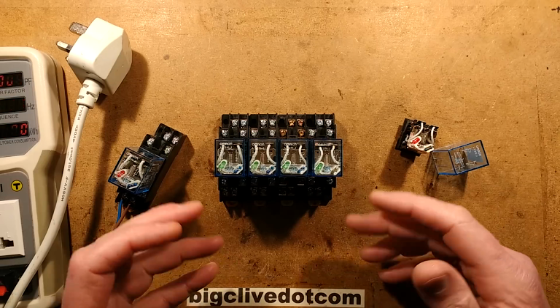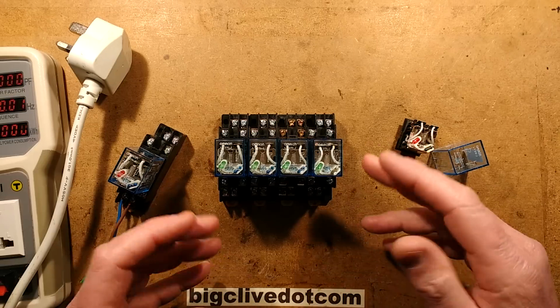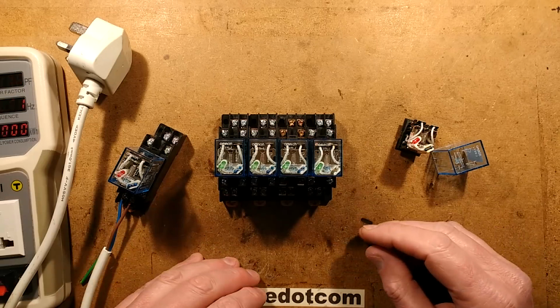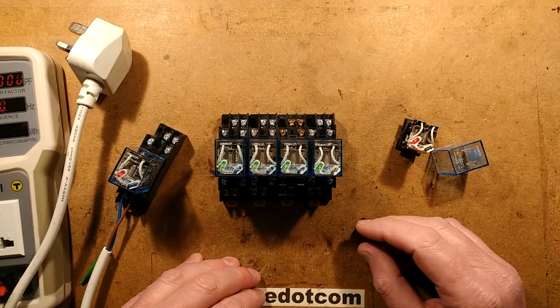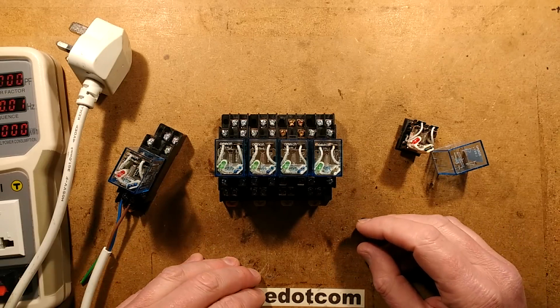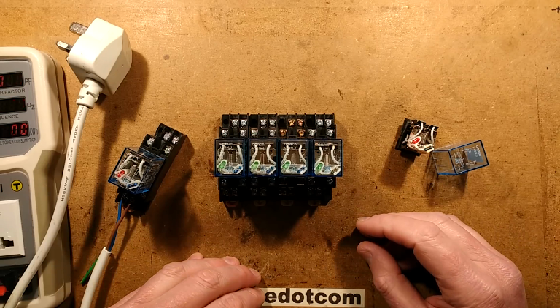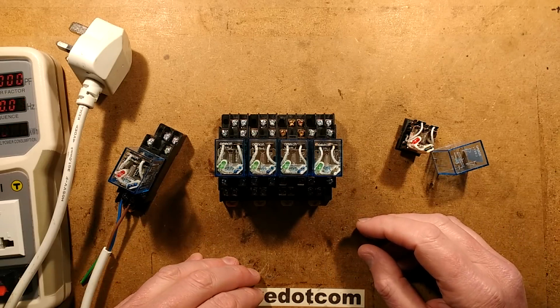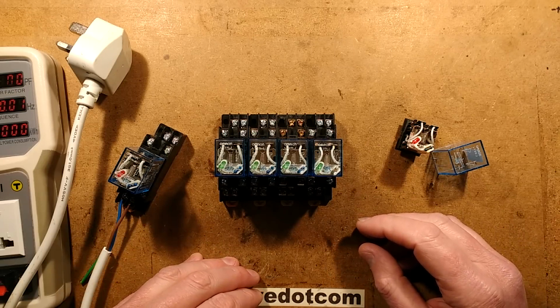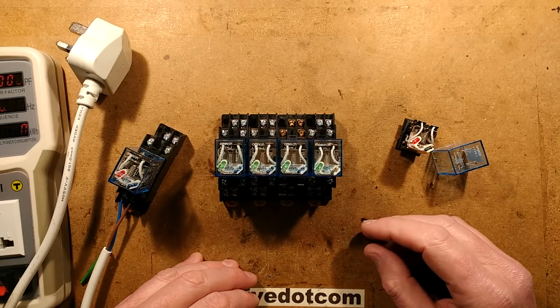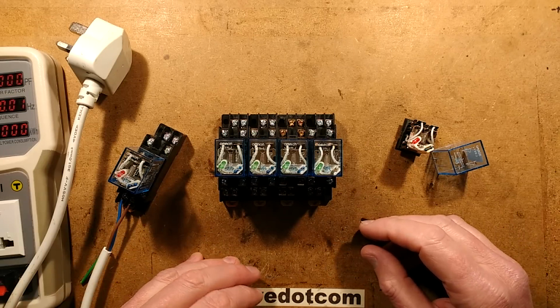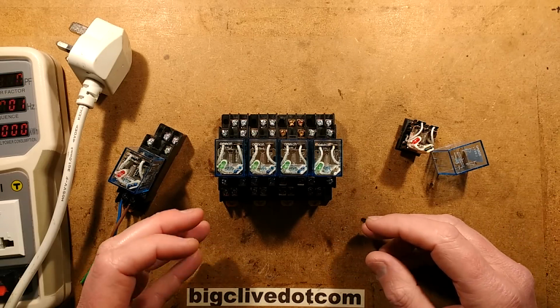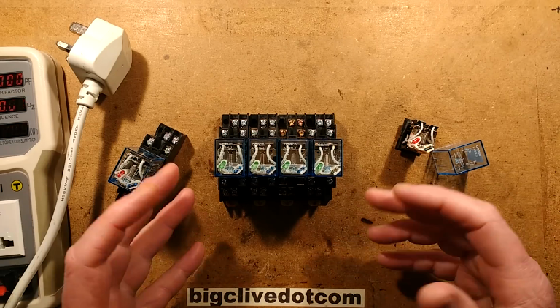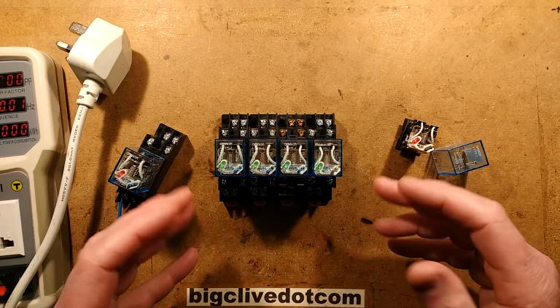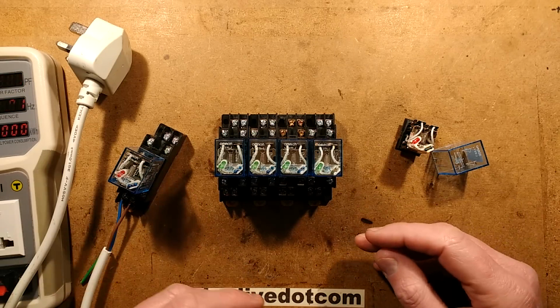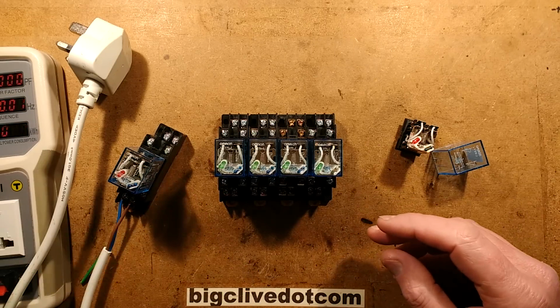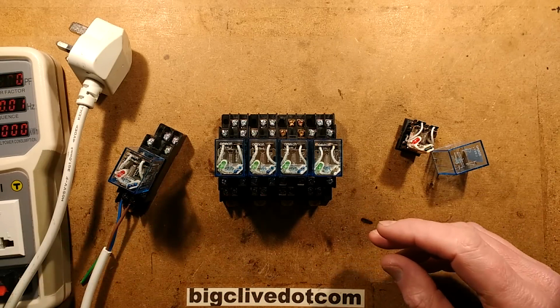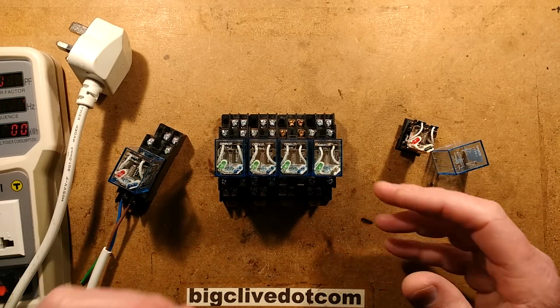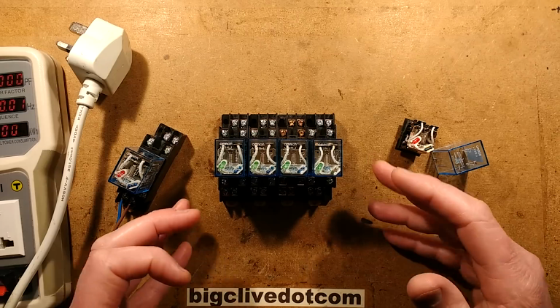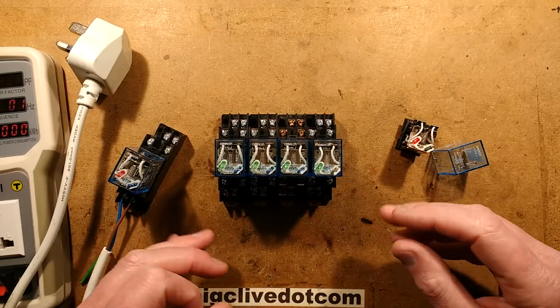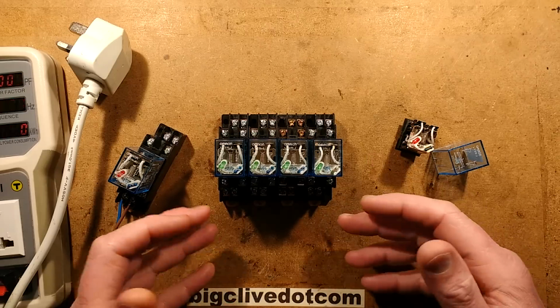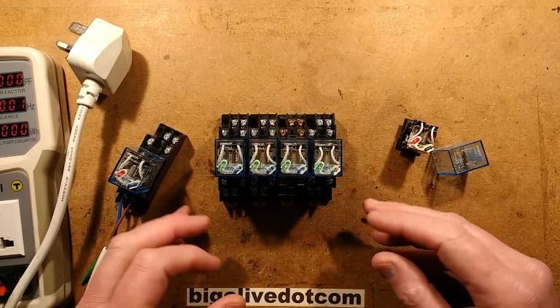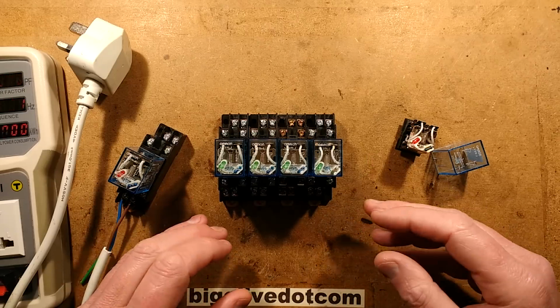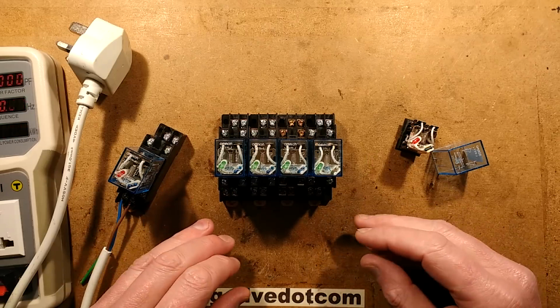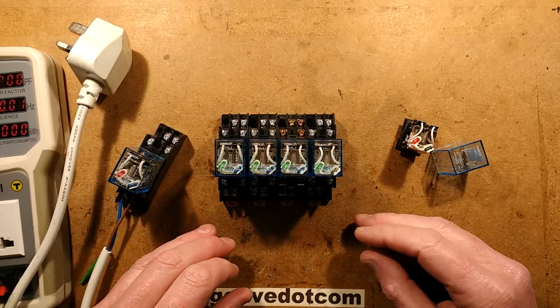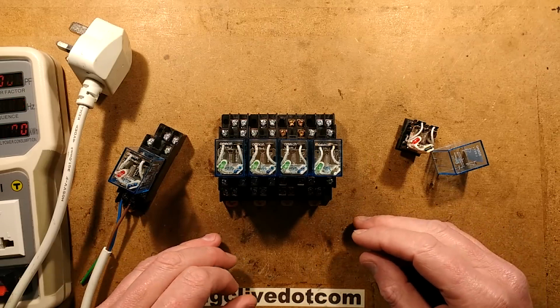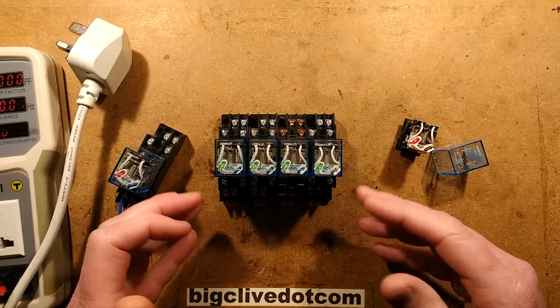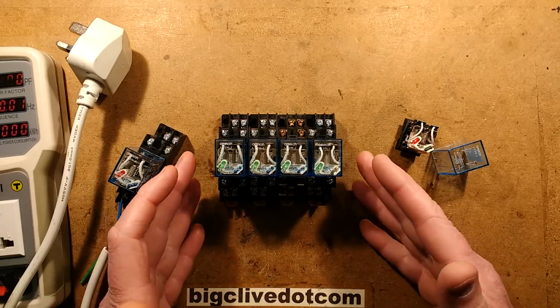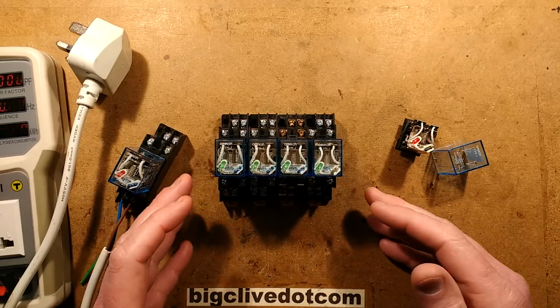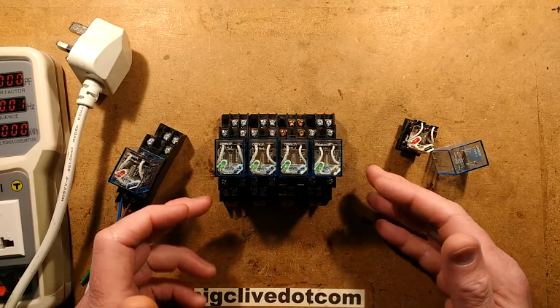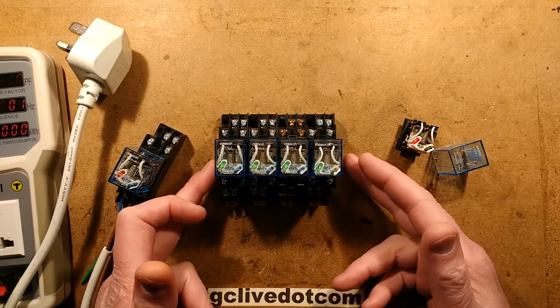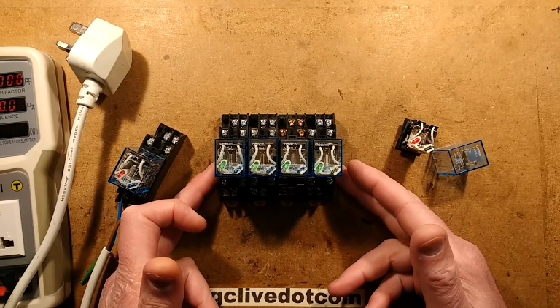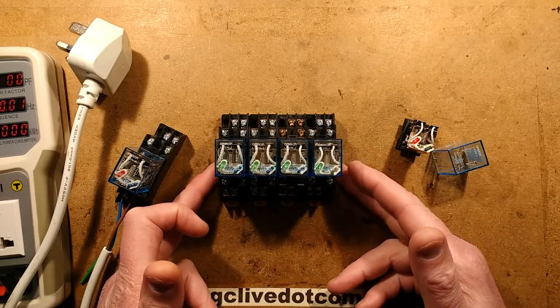eBay is absolutely awash with relays, and this is good because they're very useful little building modules for electronic and electrical stuff. I particularly like relays - that's why I've got quite a few here.